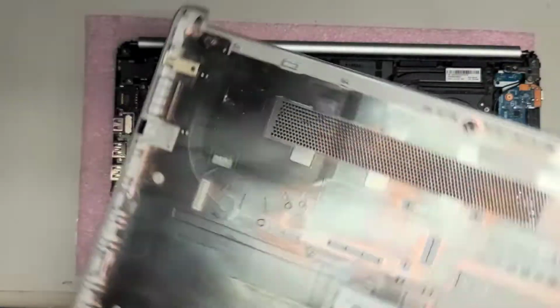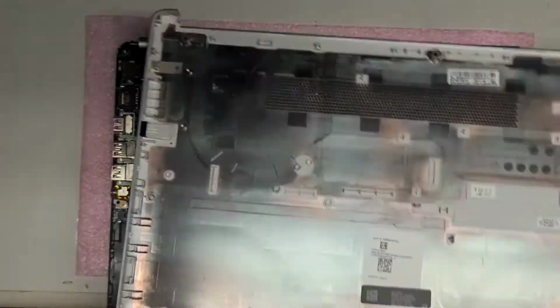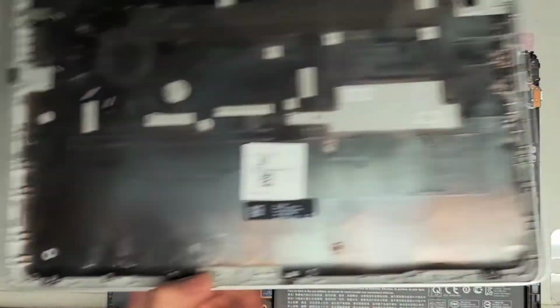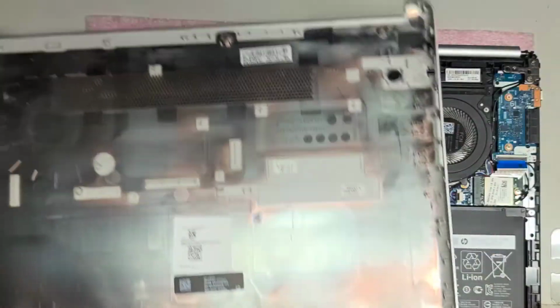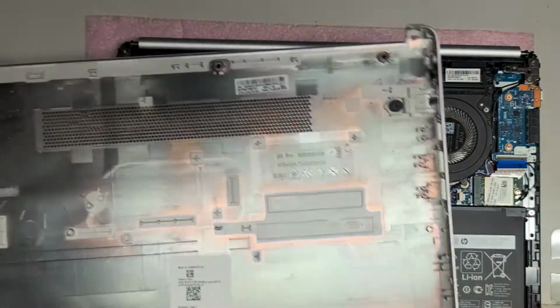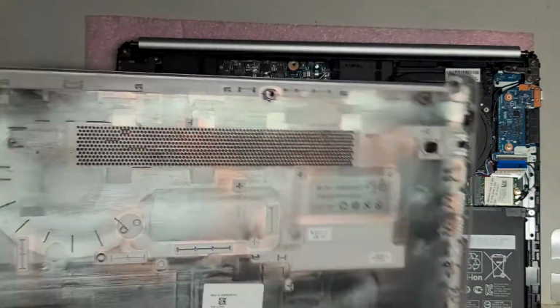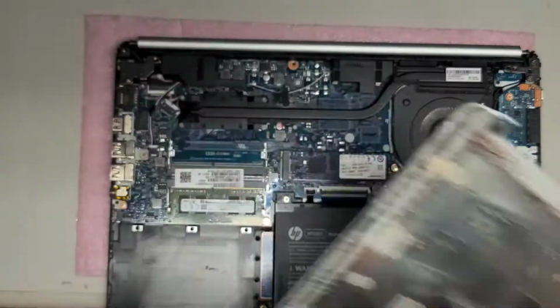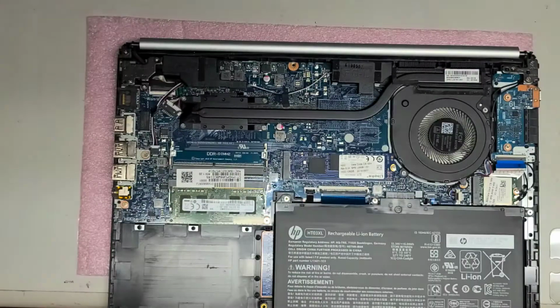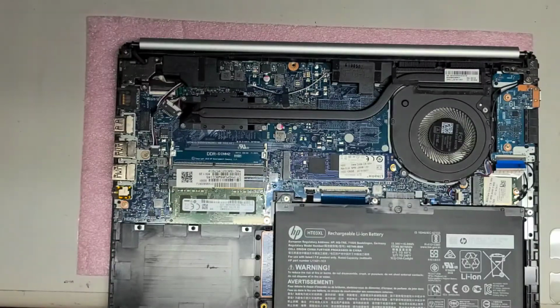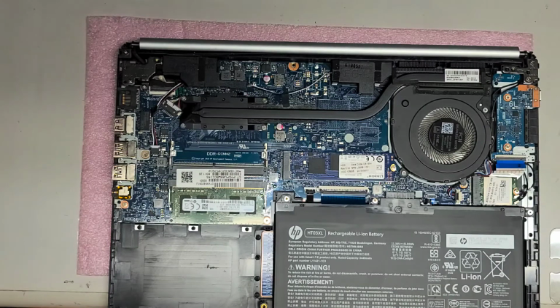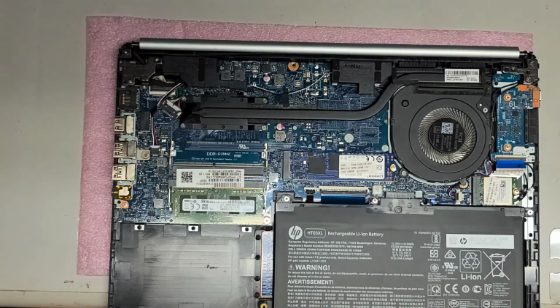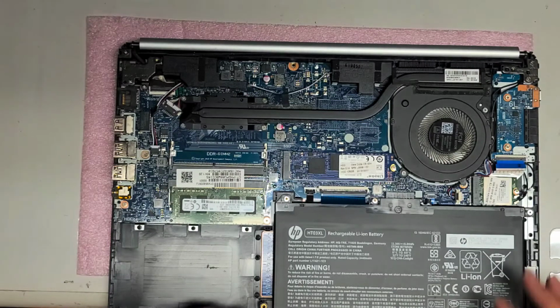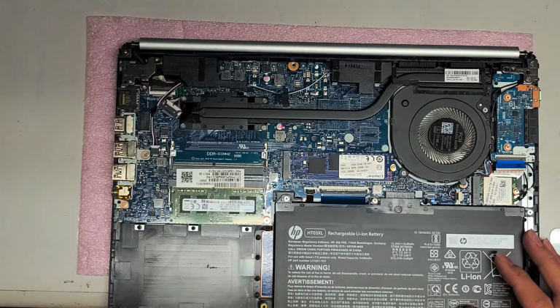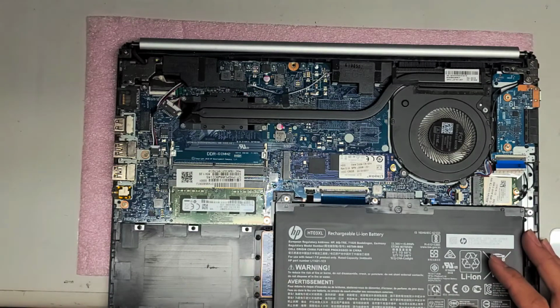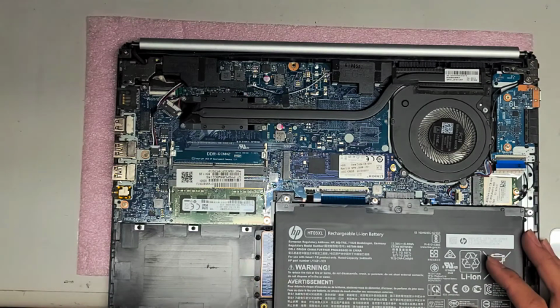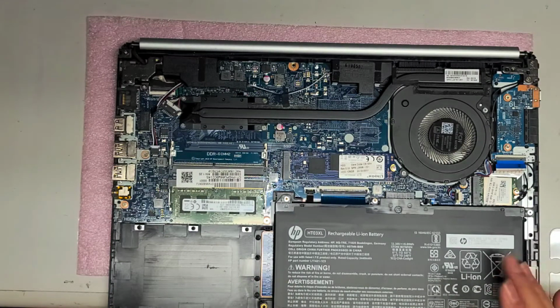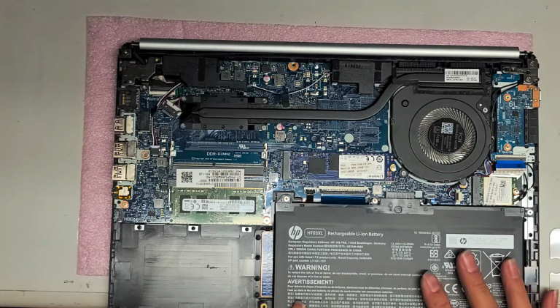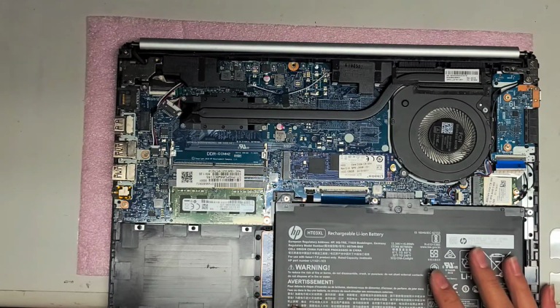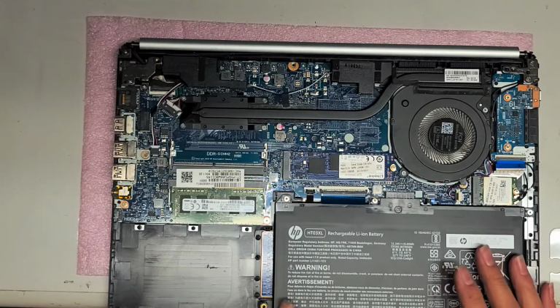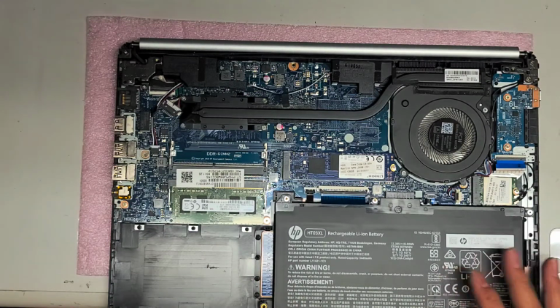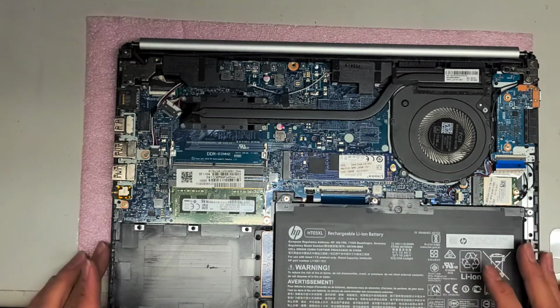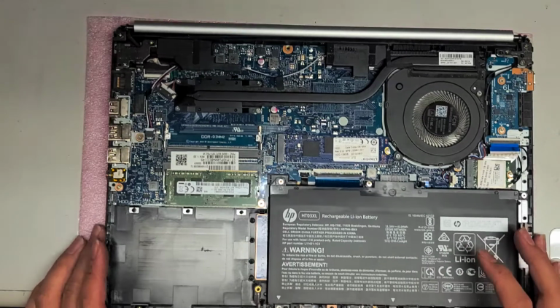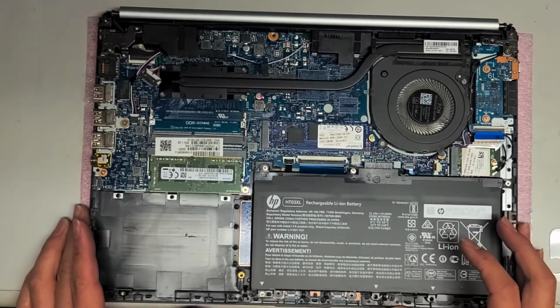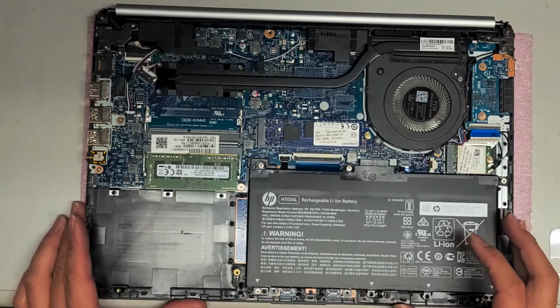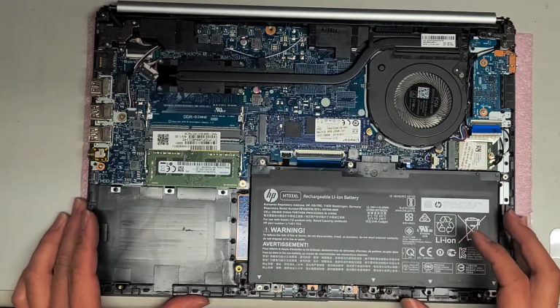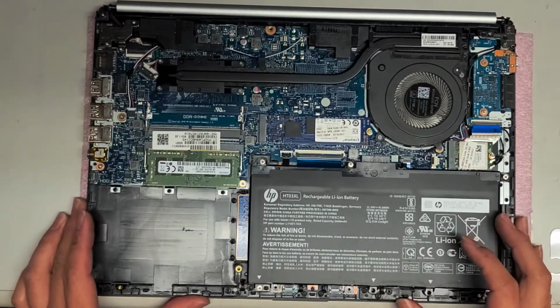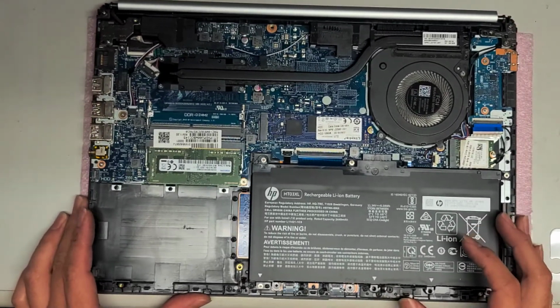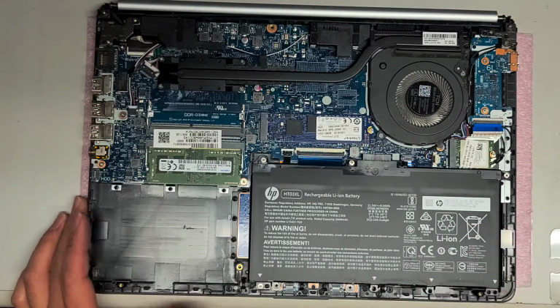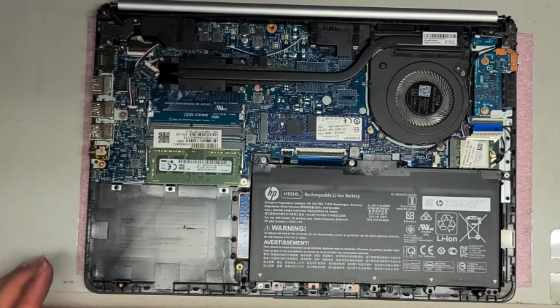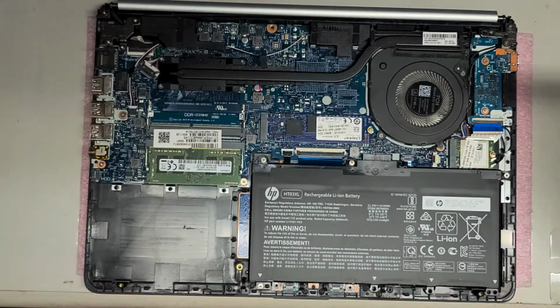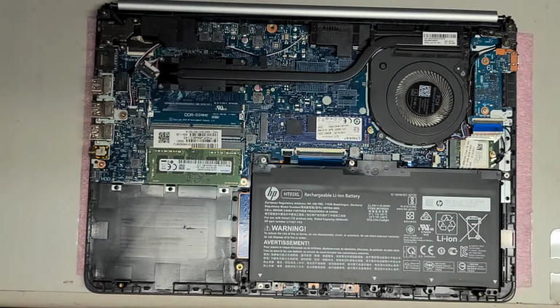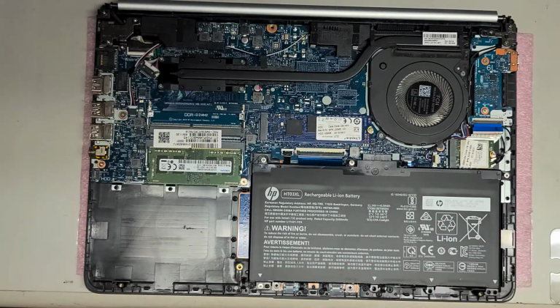We've got the bottom cover off the computer — set that aside. I'm going to be fixing the track pad using a 3D printing pen, but first you're going to want to undo the battery.